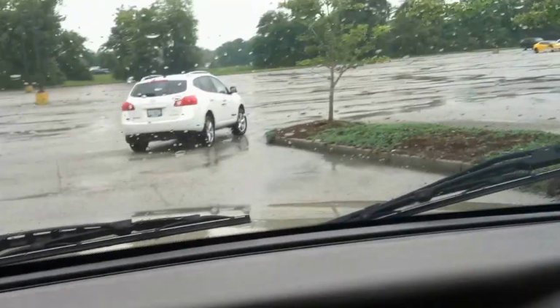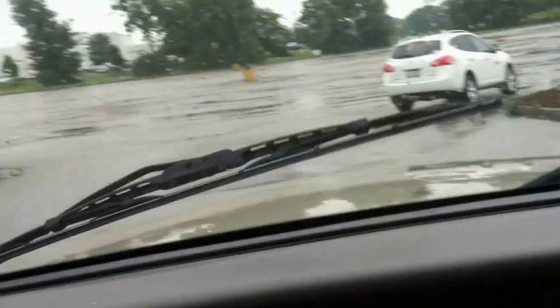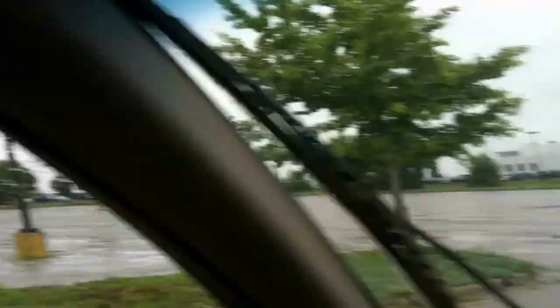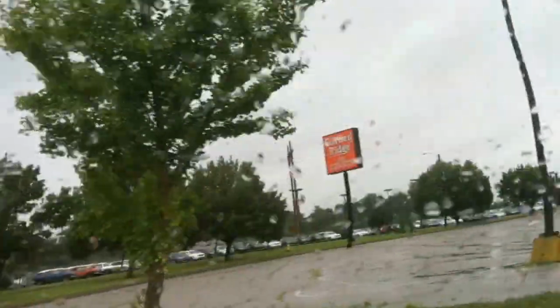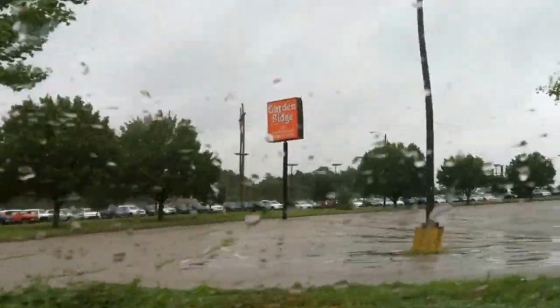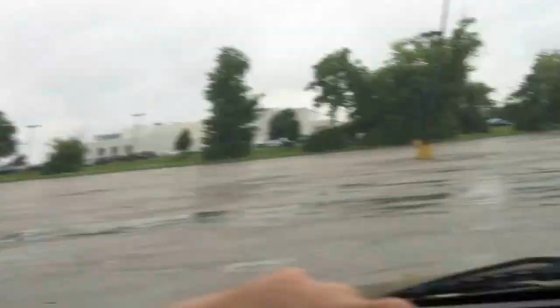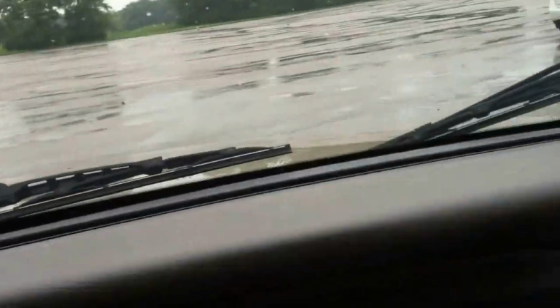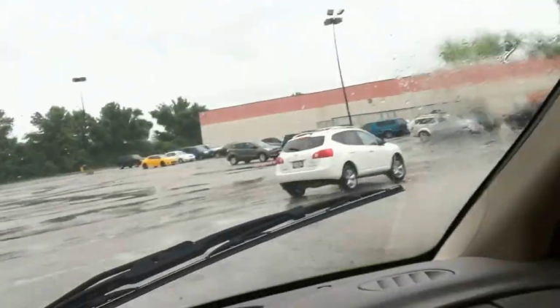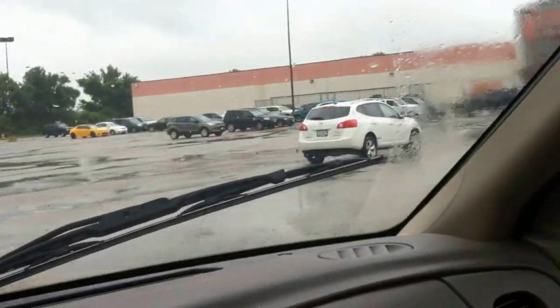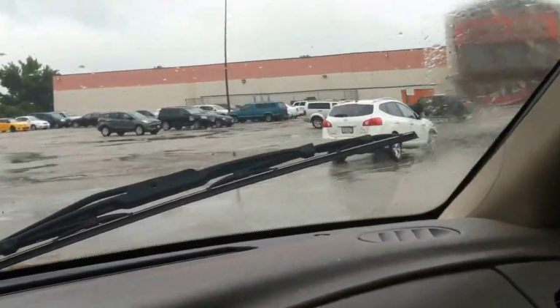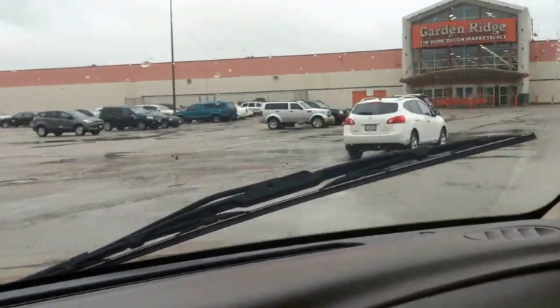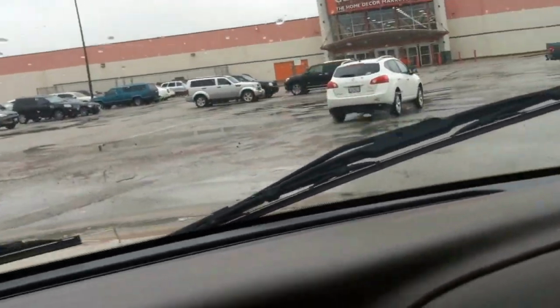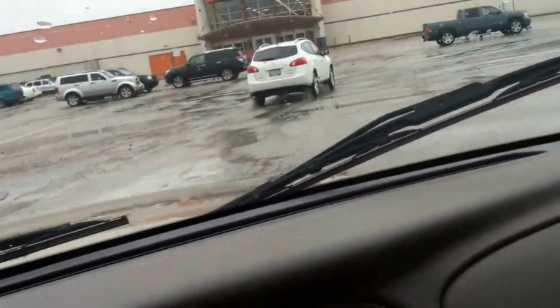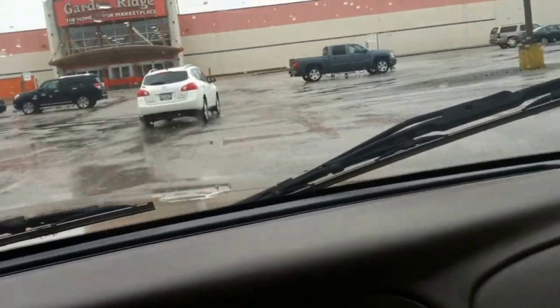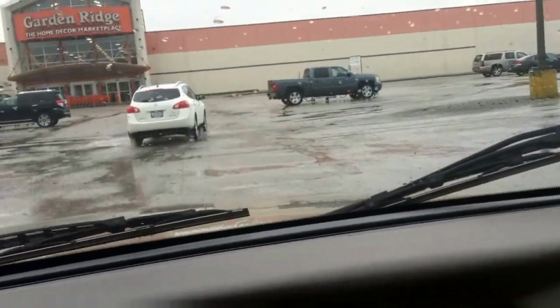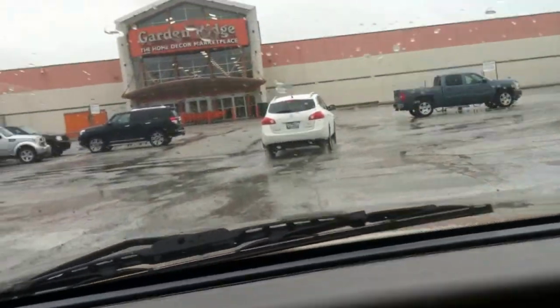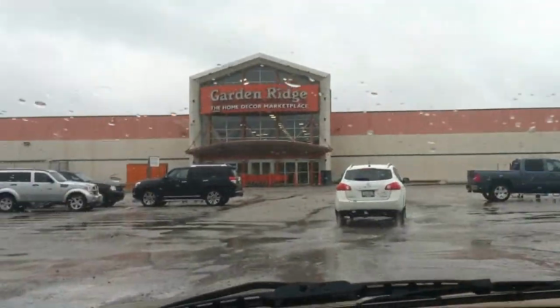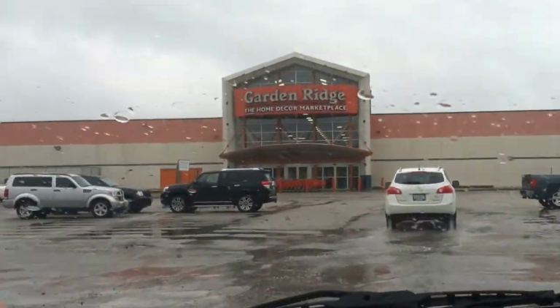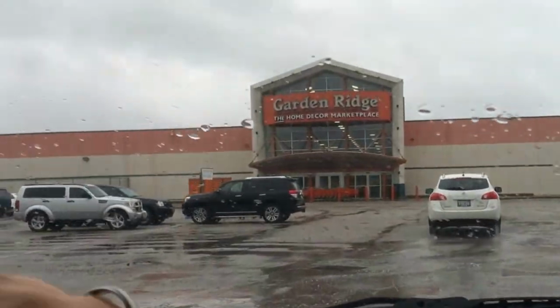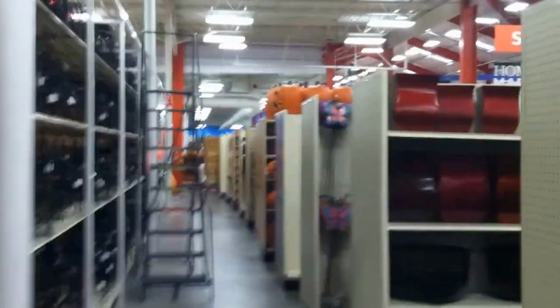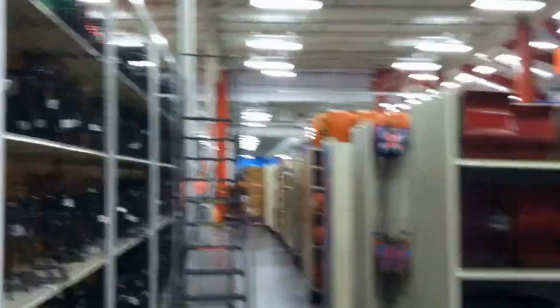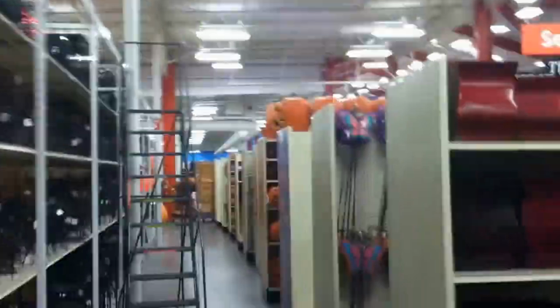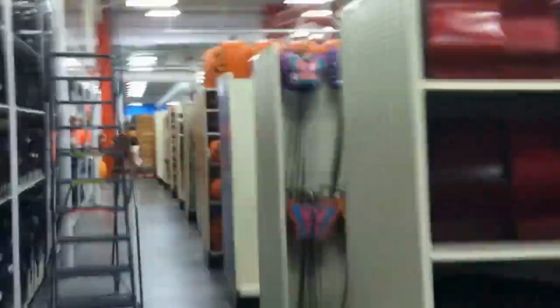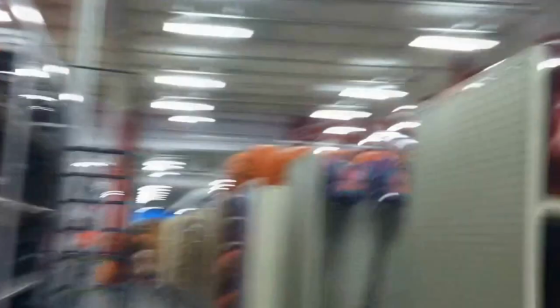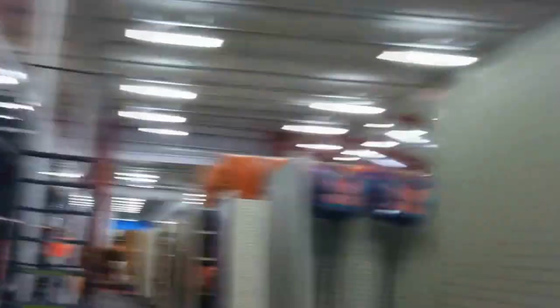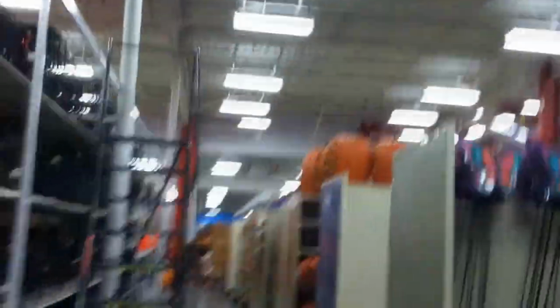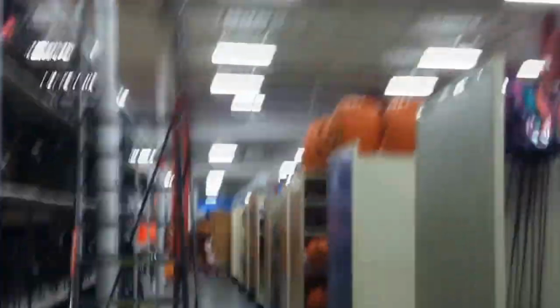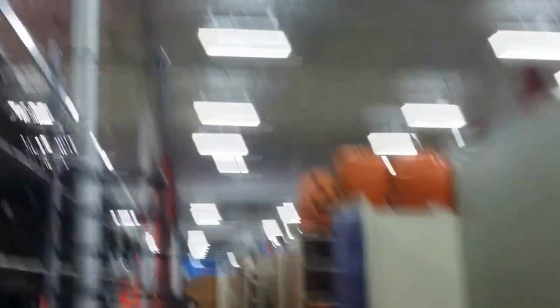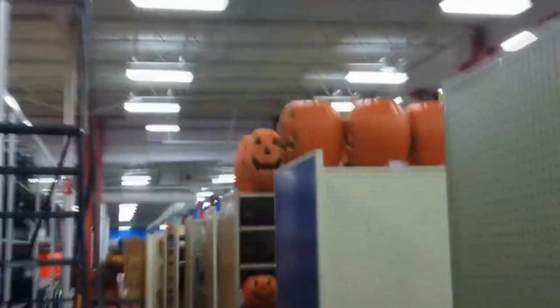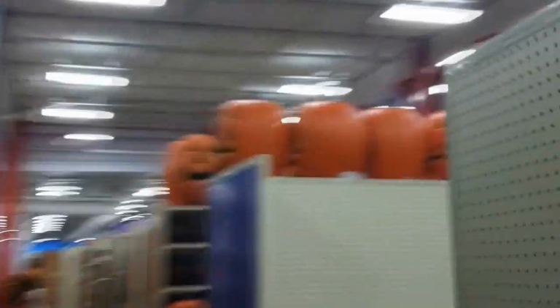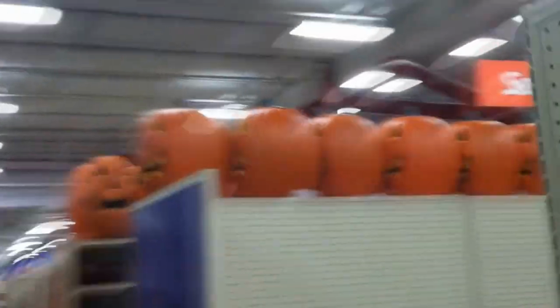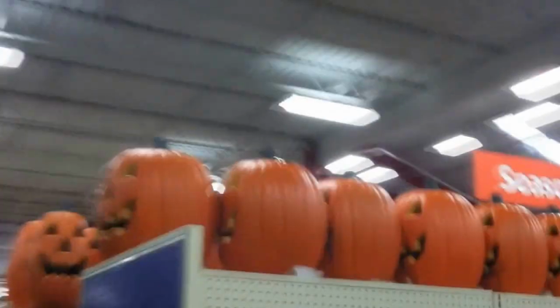Hey everybody, as you can see I'm at Garden Ridge. I don't know if anybody notices or not, but on Facebook somebody said this place — hey, do you see what I see? We got pumpkins!